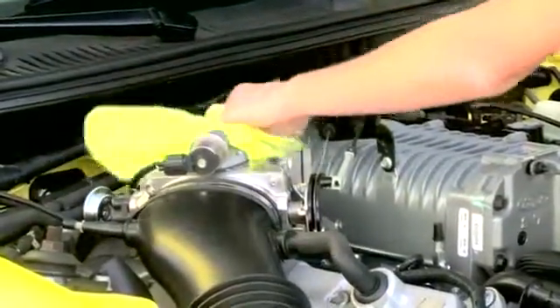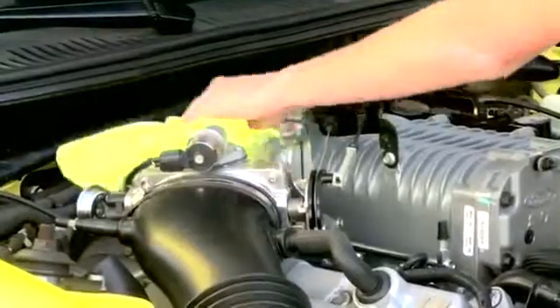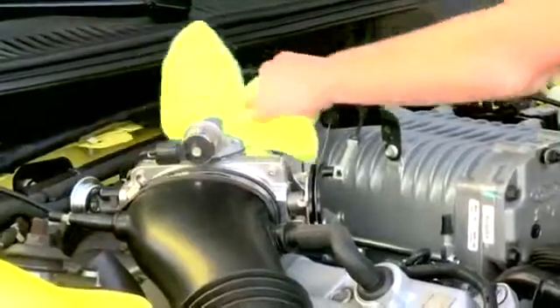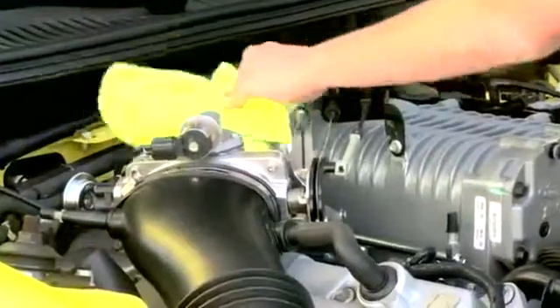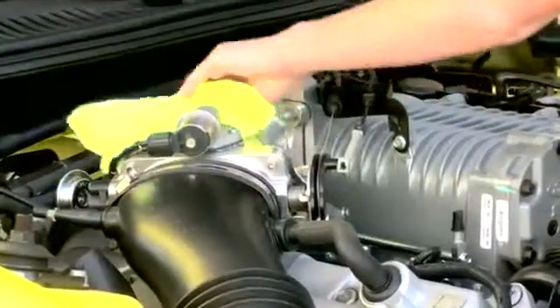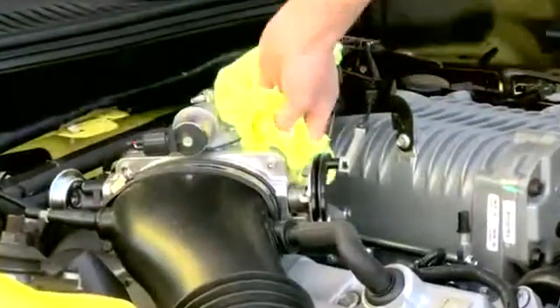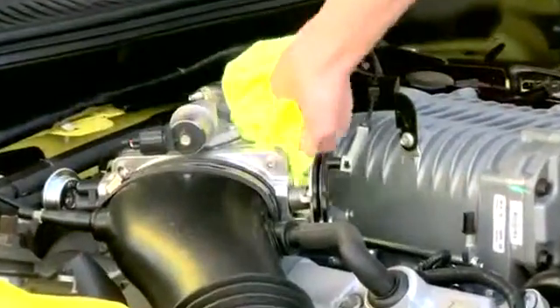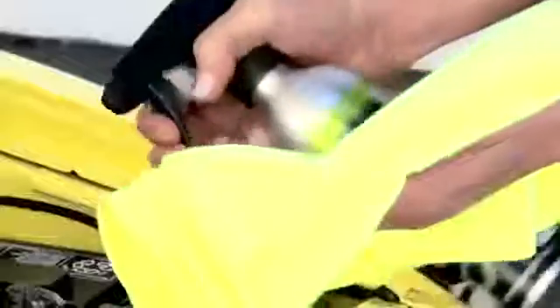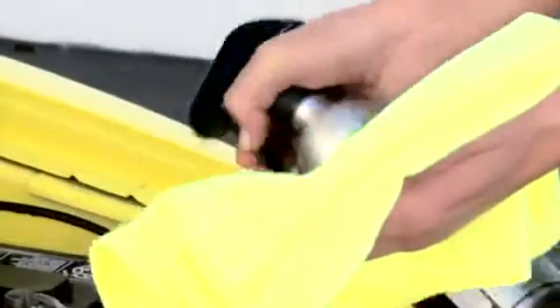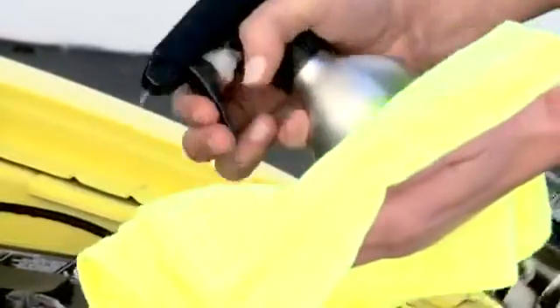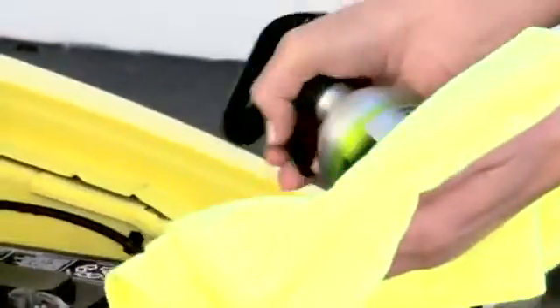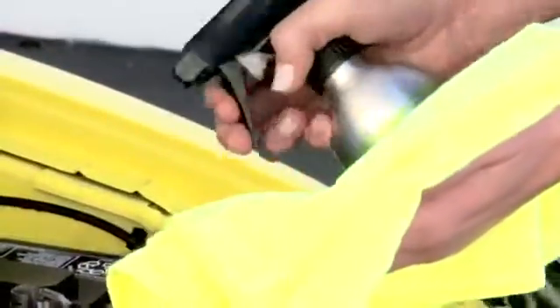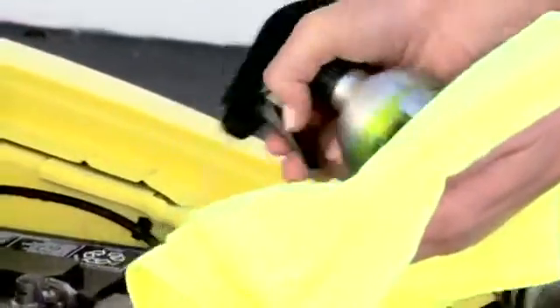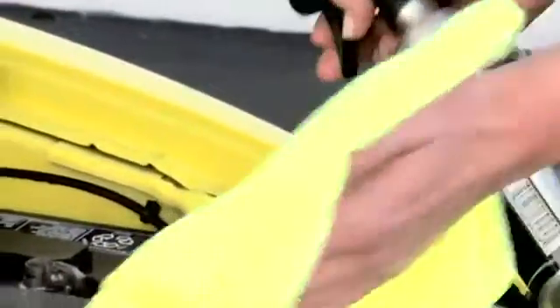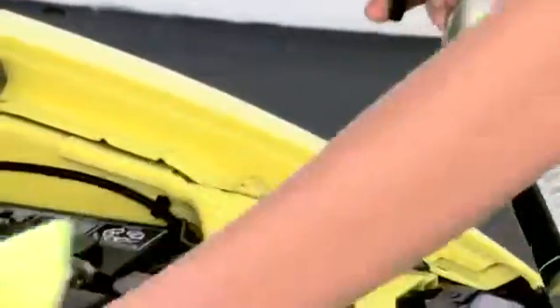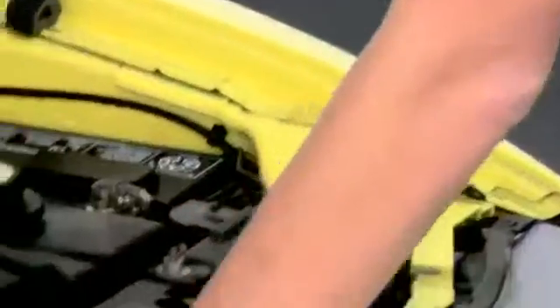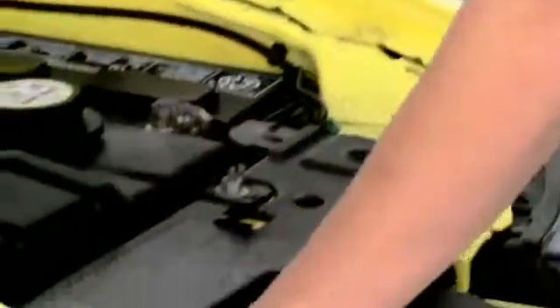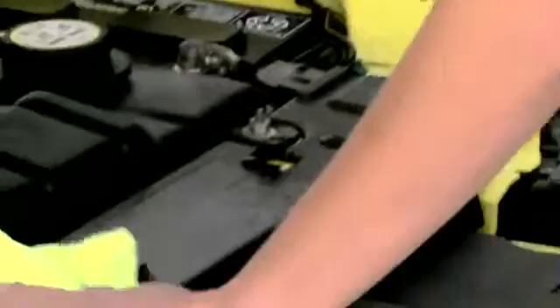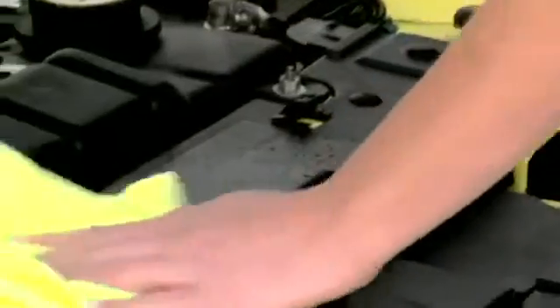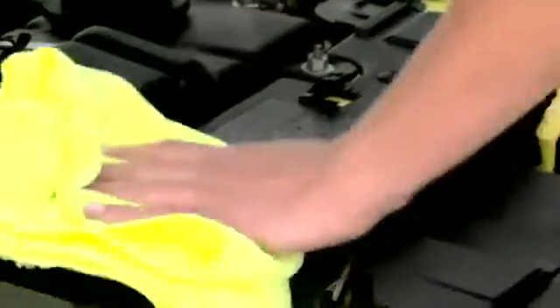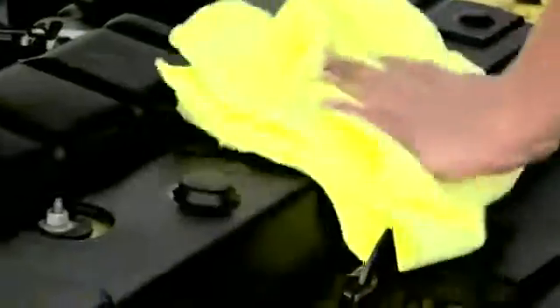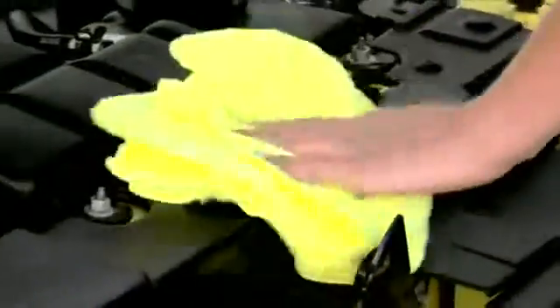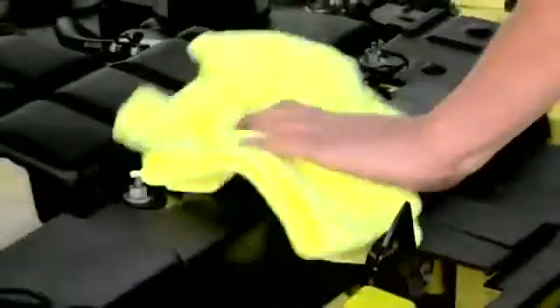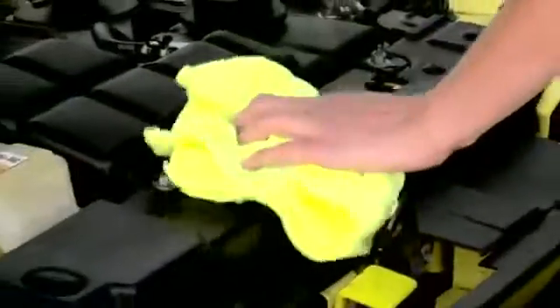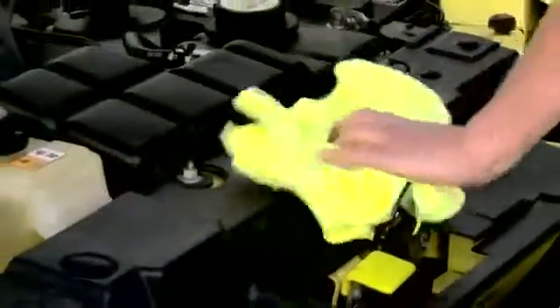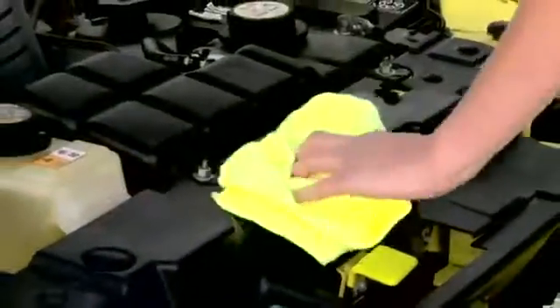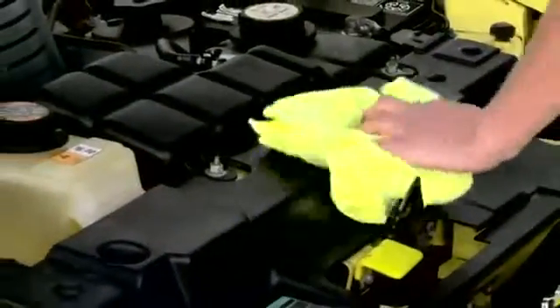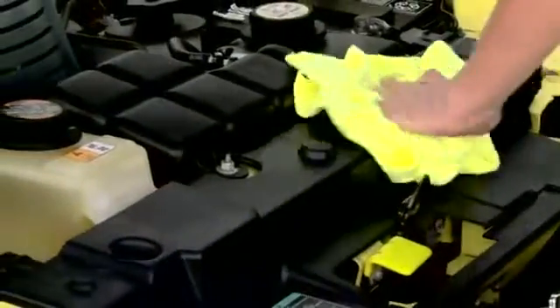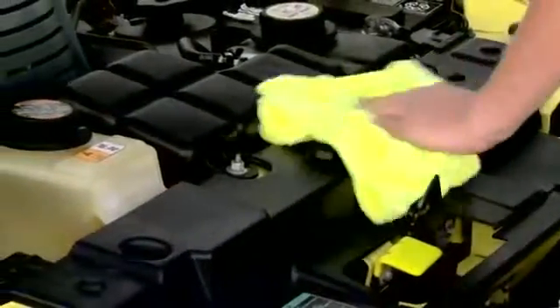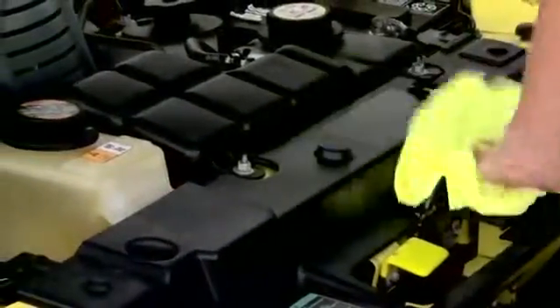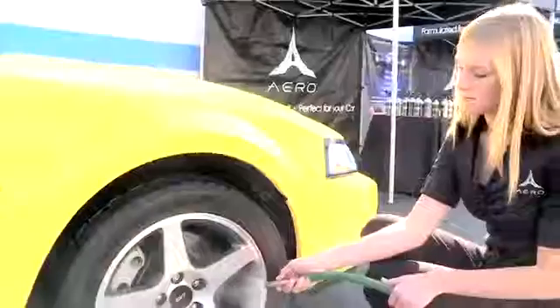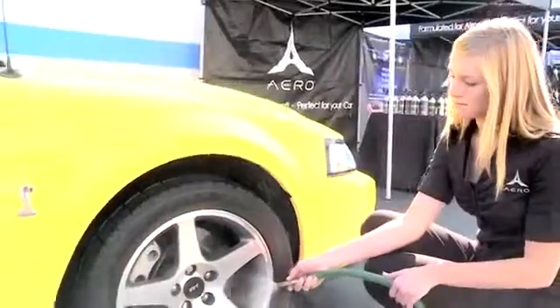To clean a surface using Away, apply a liberal amount to the surface and wipe or scrub the surface clean. Make sure to keep the surface wet during the cleaning process to make sure it does not dry.